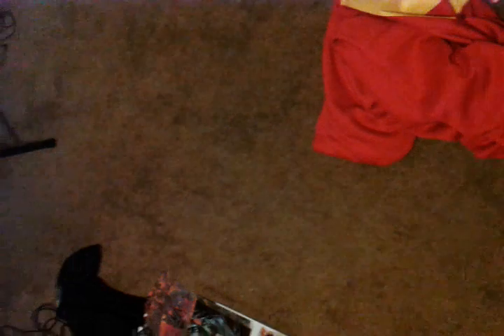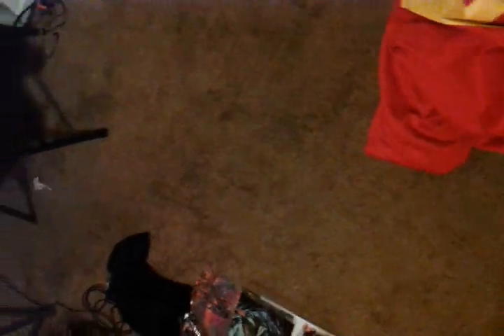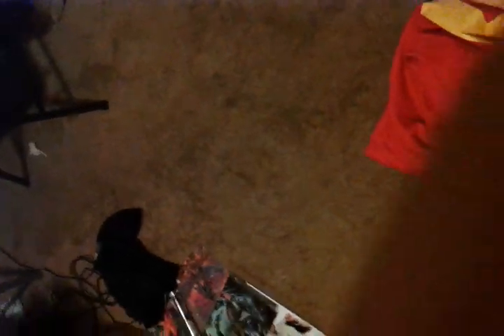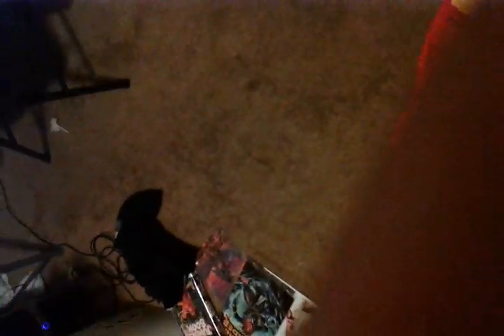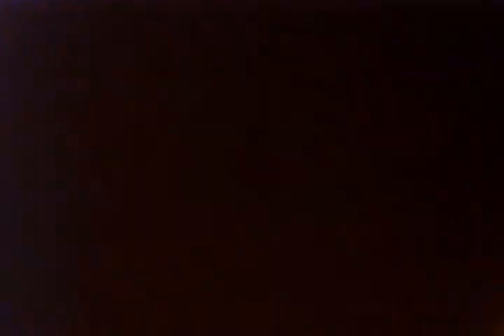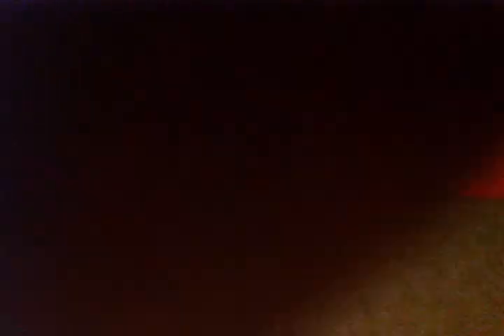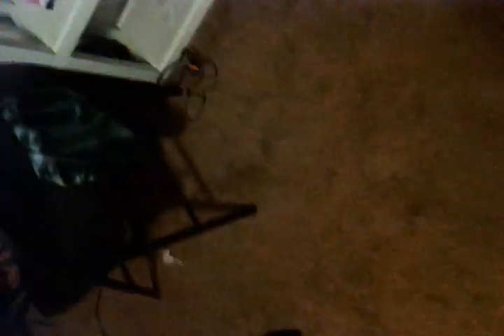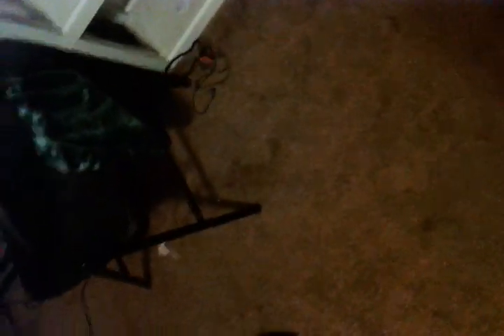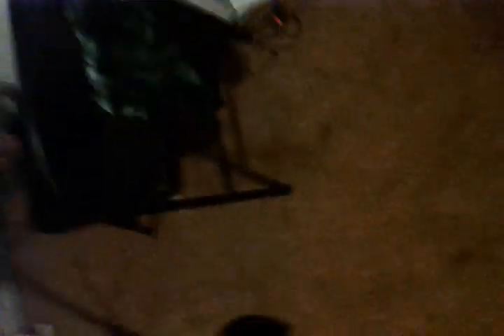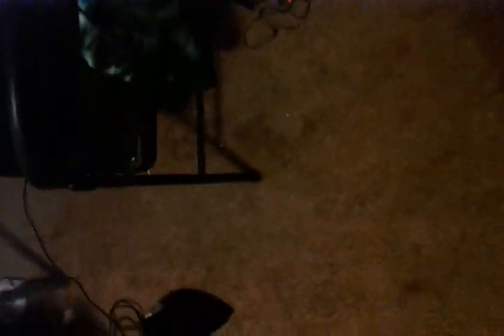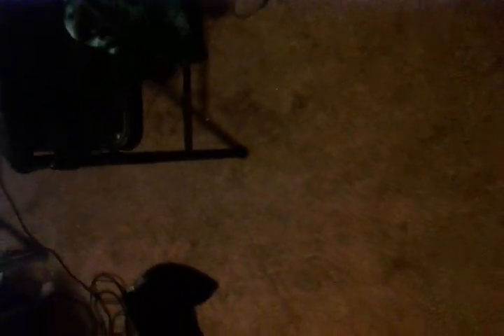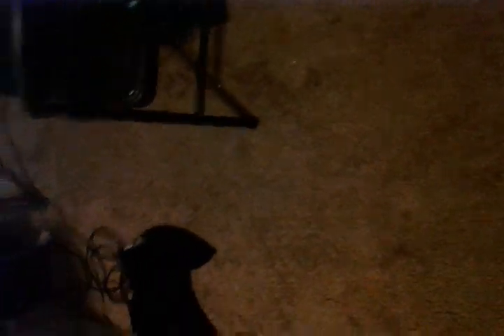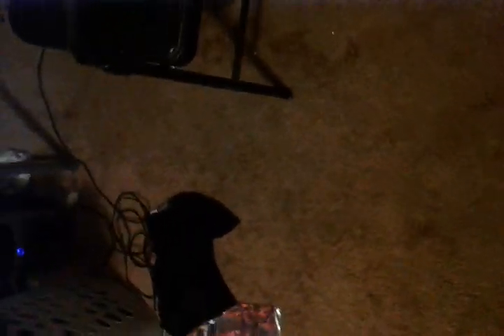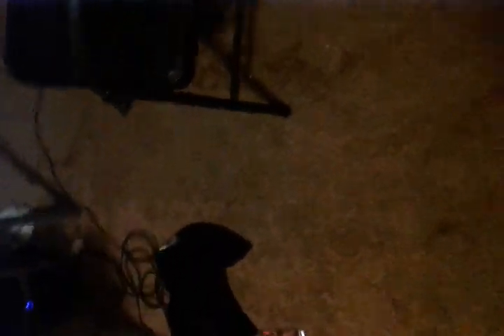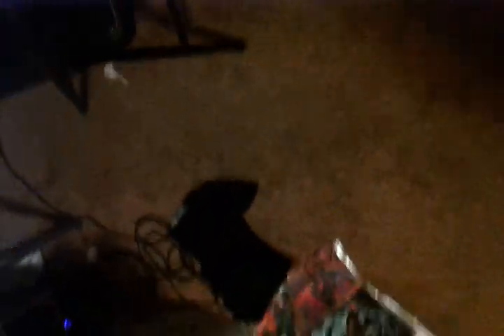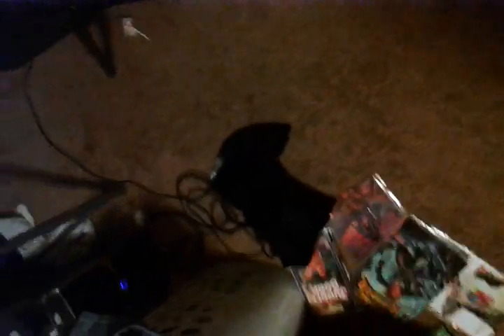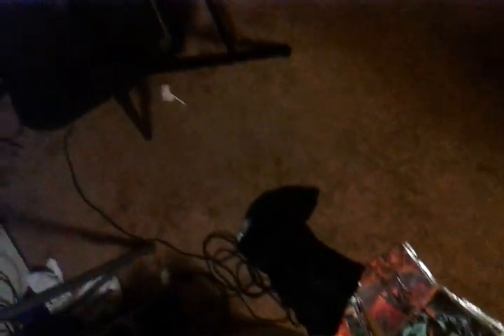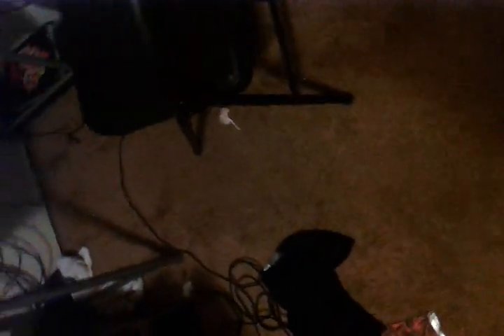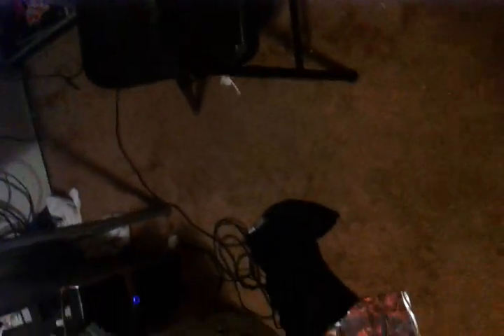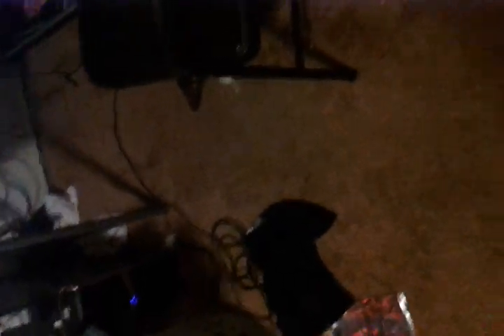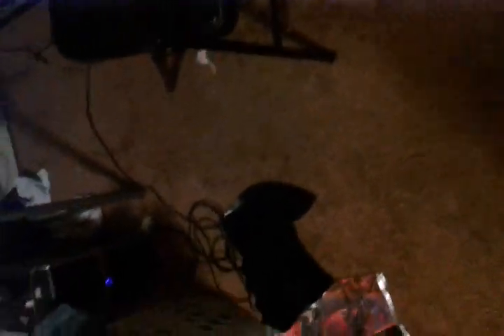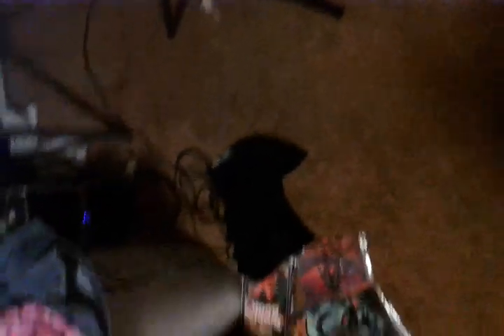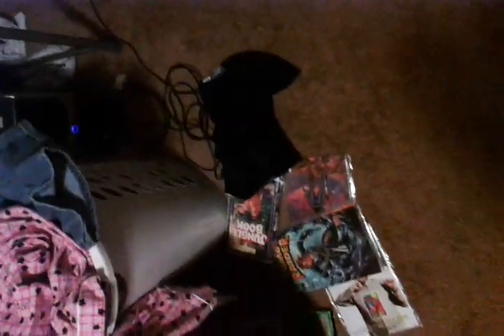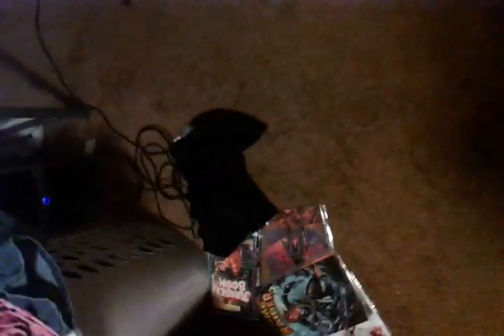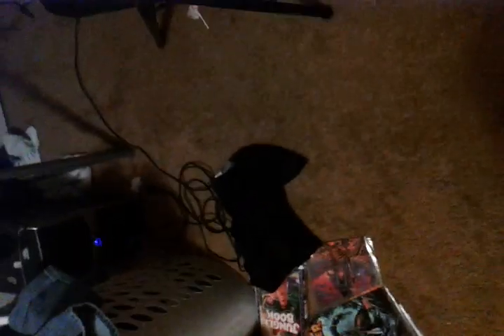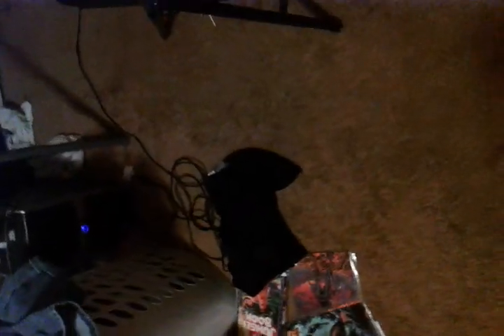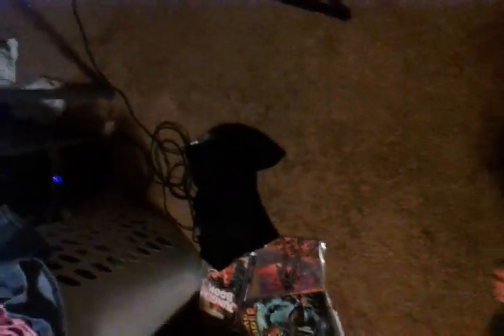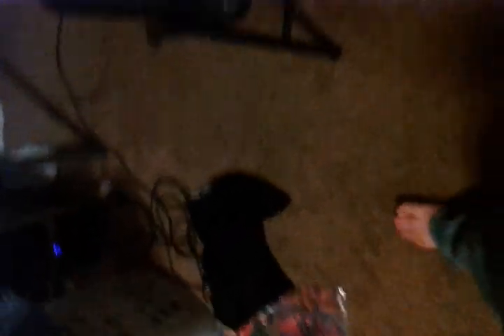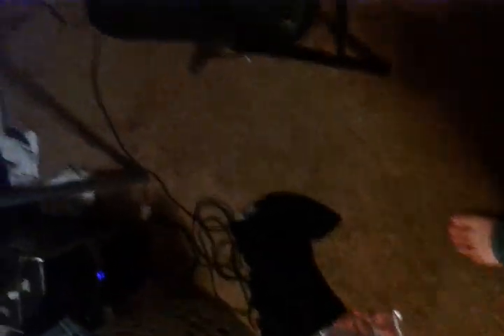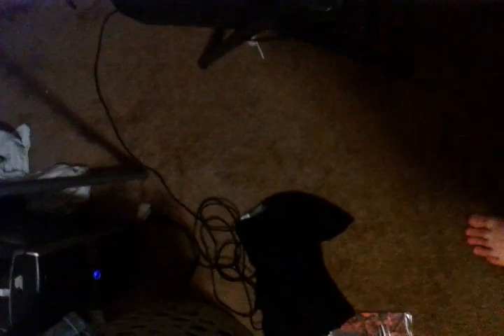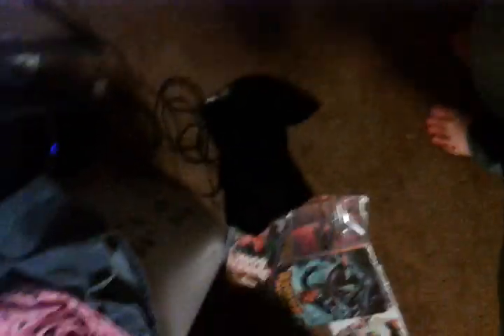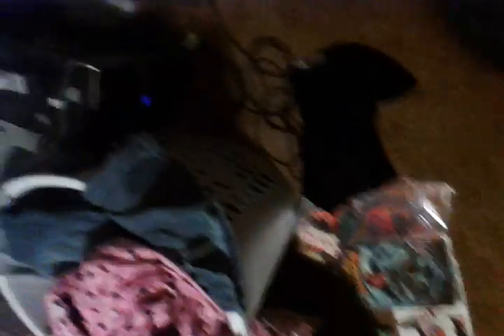Hey guys, it's me, Livia2101, and I'm going to be showing you an update on my Alvin Chipmunks collection. Most of these were from my birthday presents.